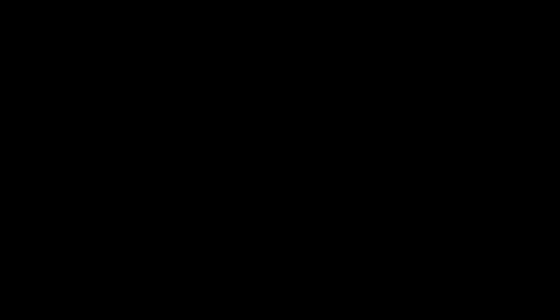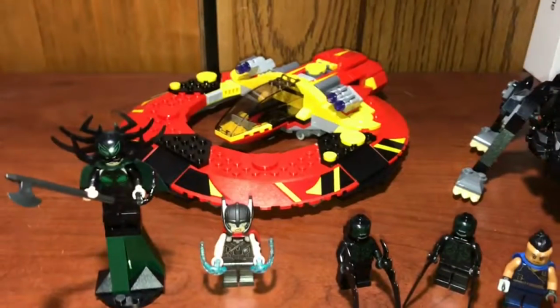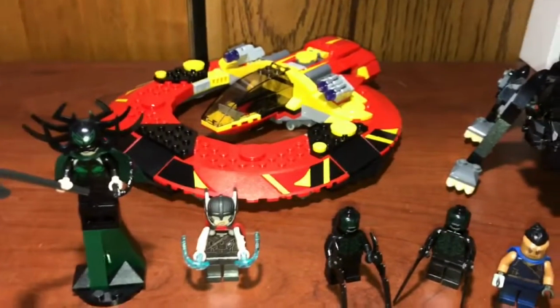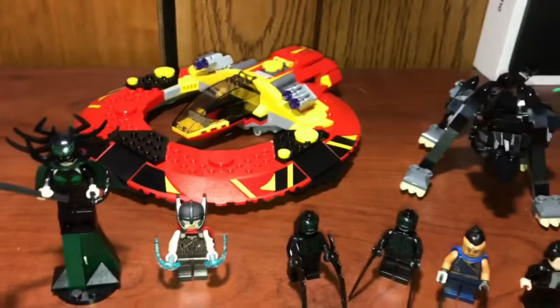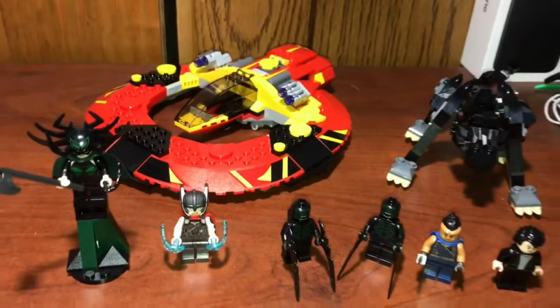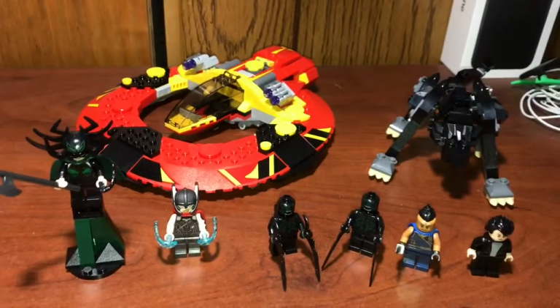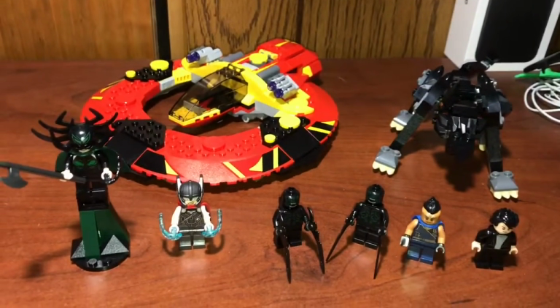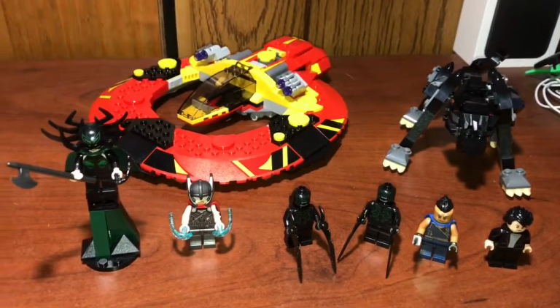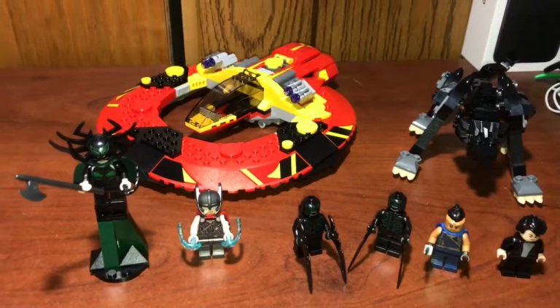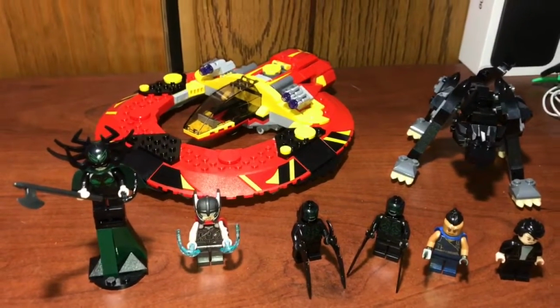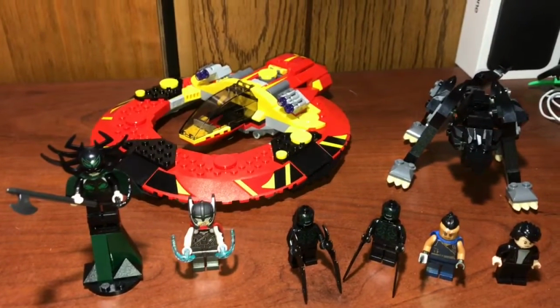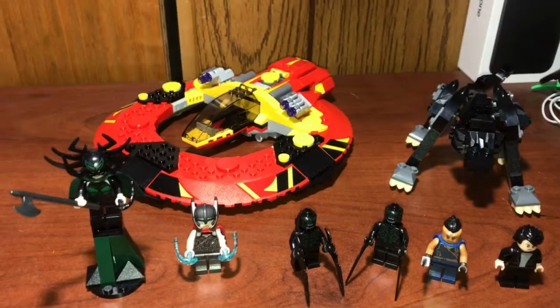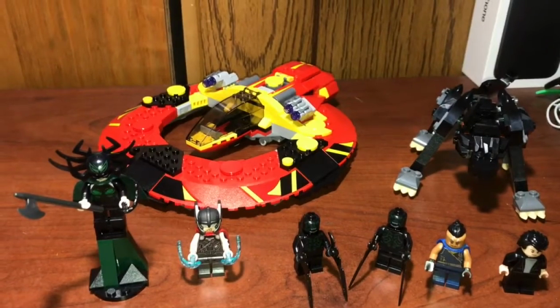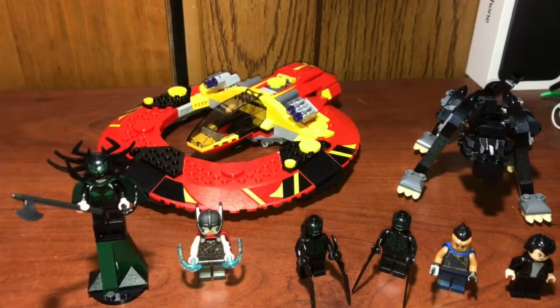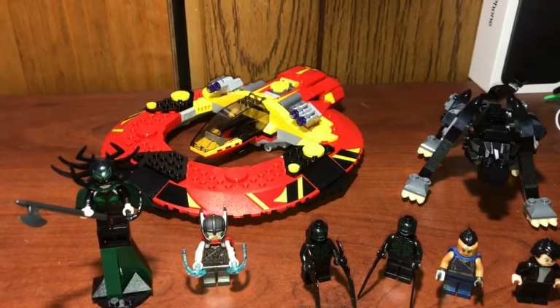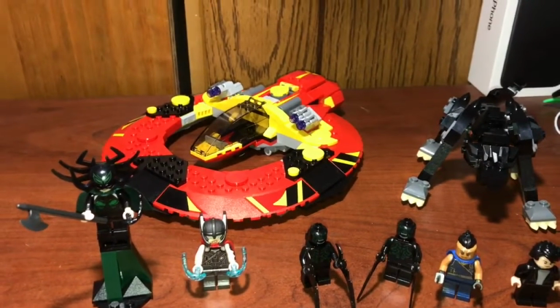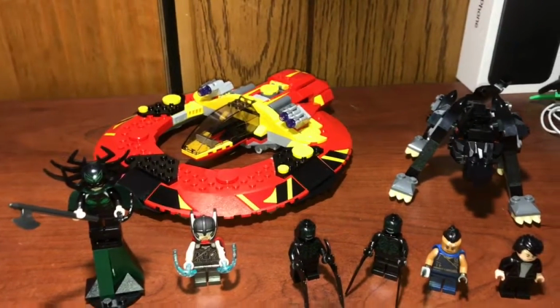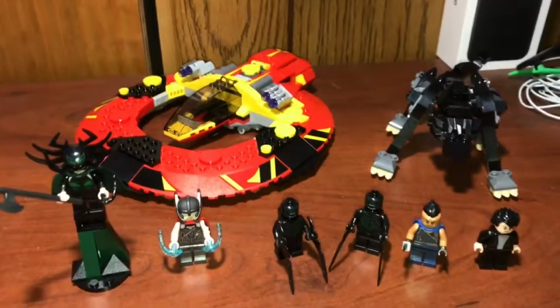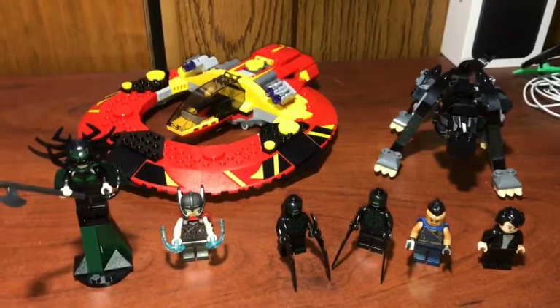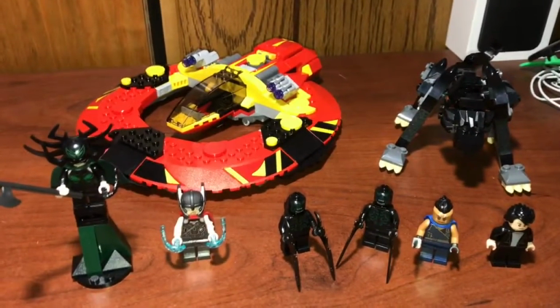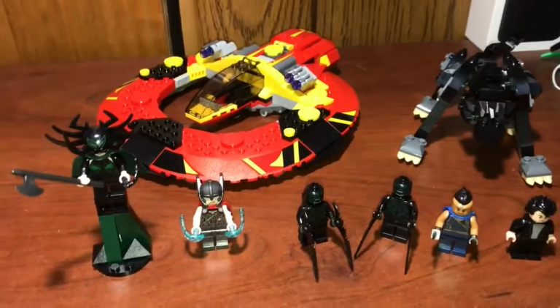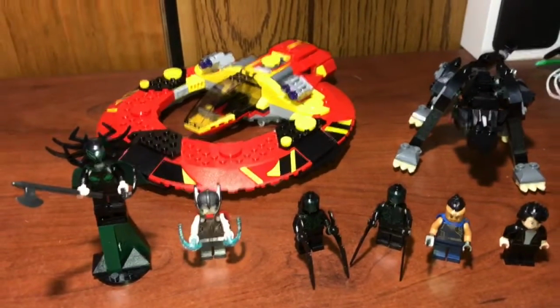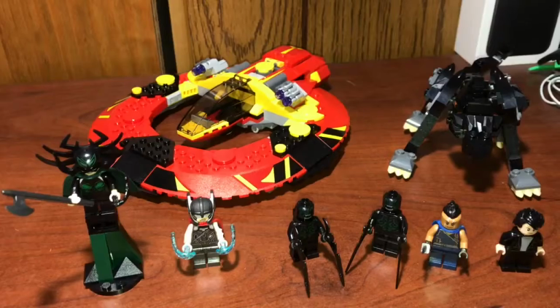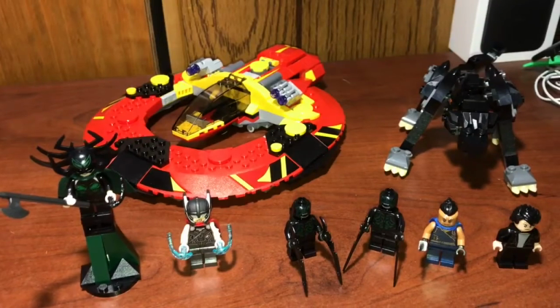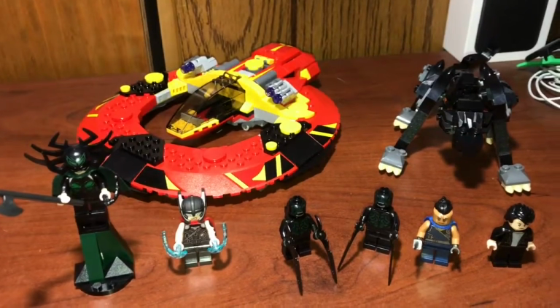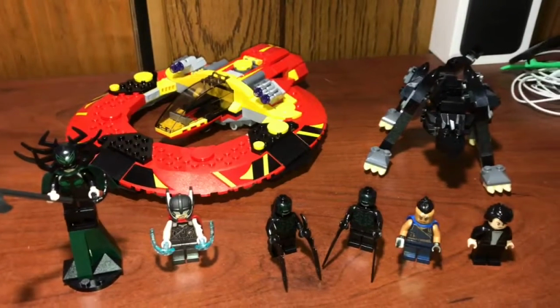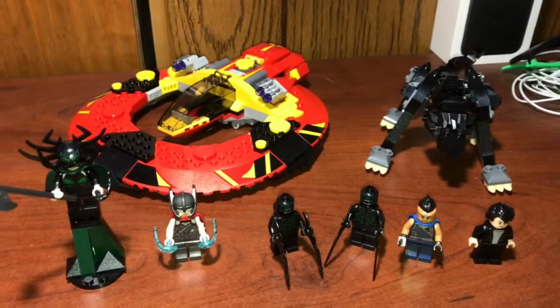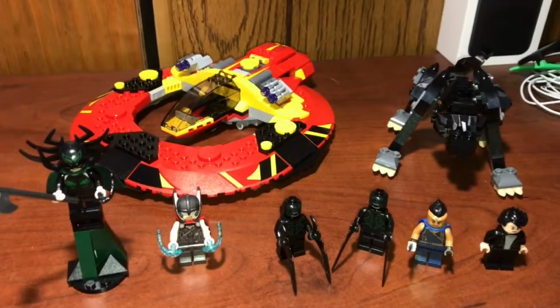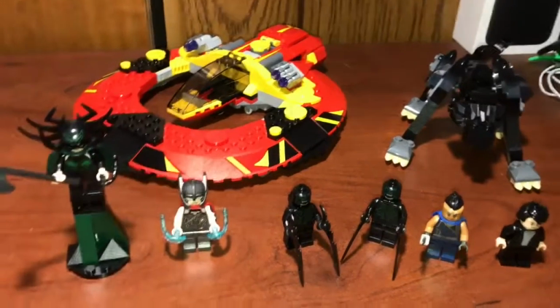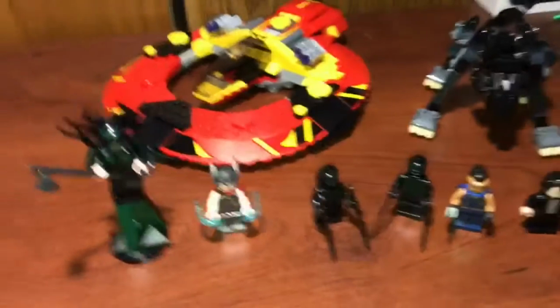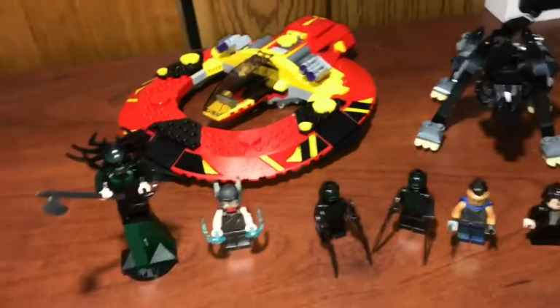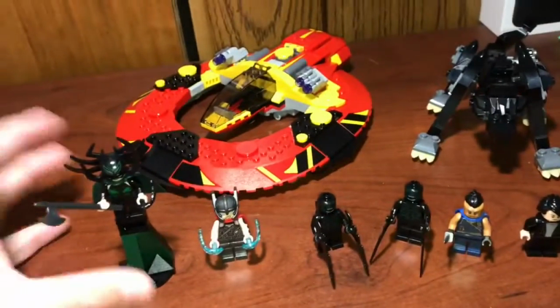Hey guys, Mr. Full of Events here, and today I got another LEGO Marvel review. Today I'm reviewing the LEGO Marvel Thor Ragnarok Ultimate Battle for Asgard. It comes with 400 pieces, and I believe it costs $50 in the U.S. But let's go and take a look at the minifigures.